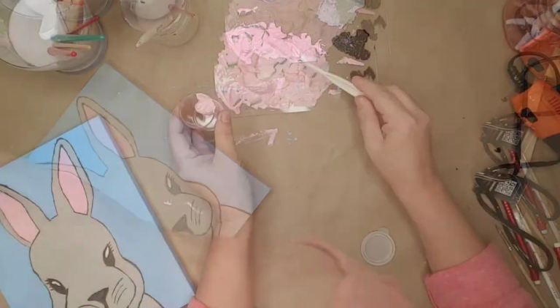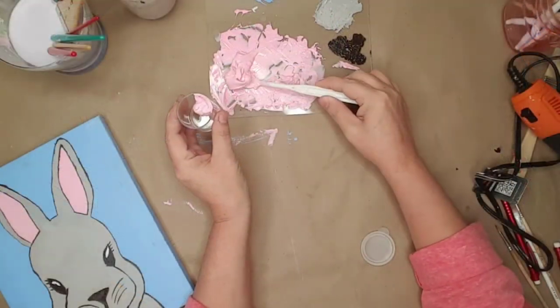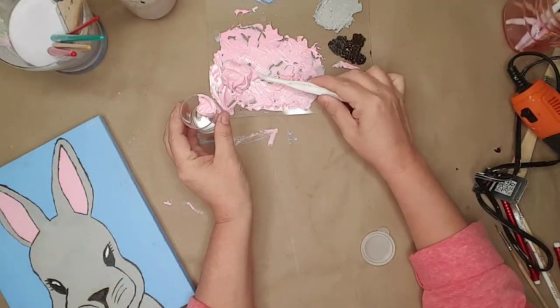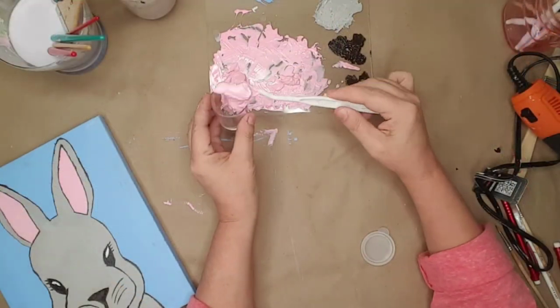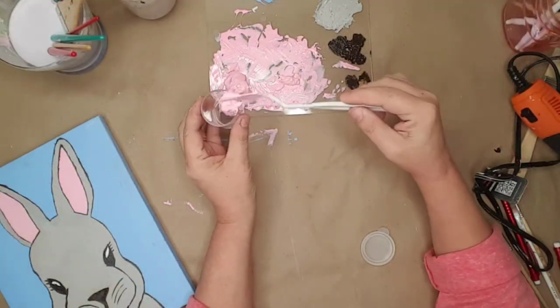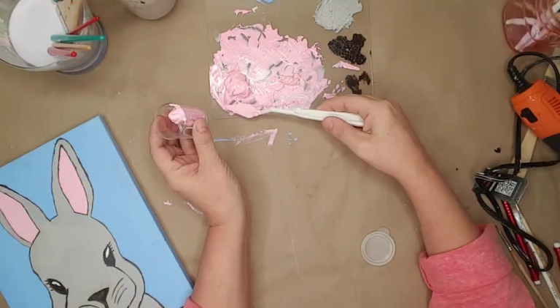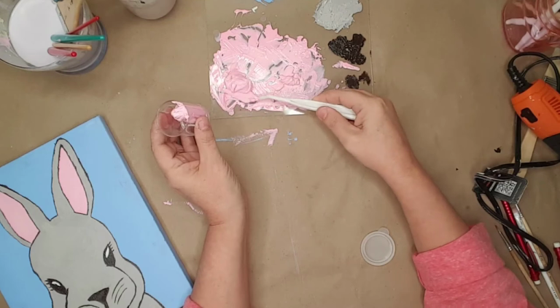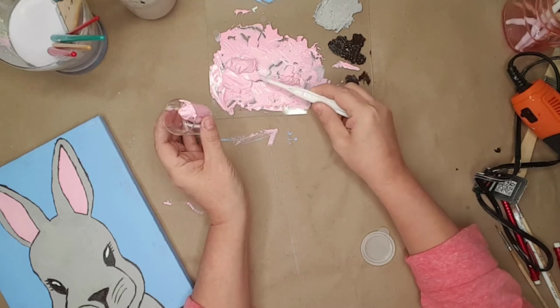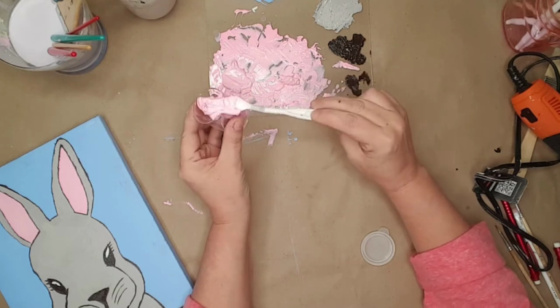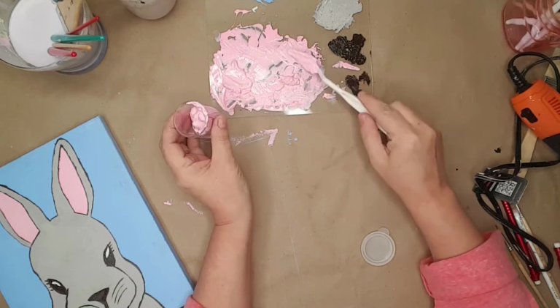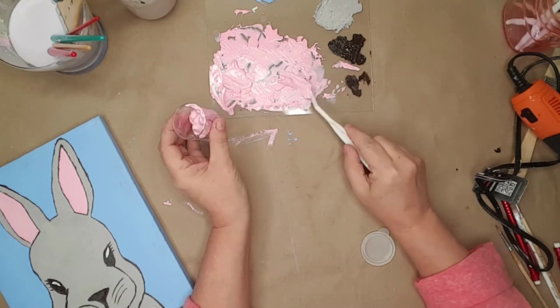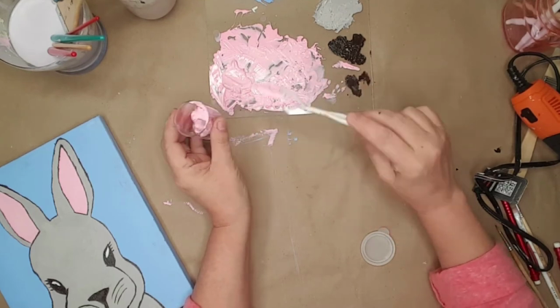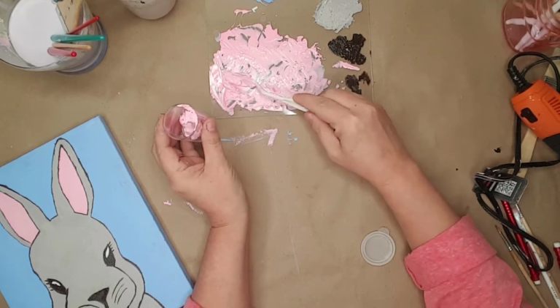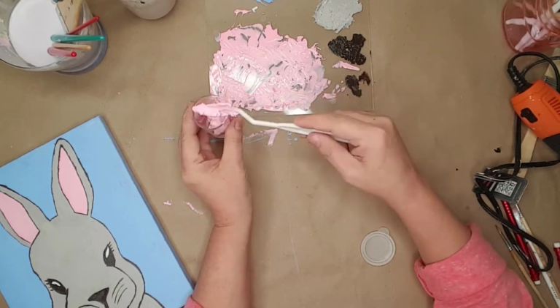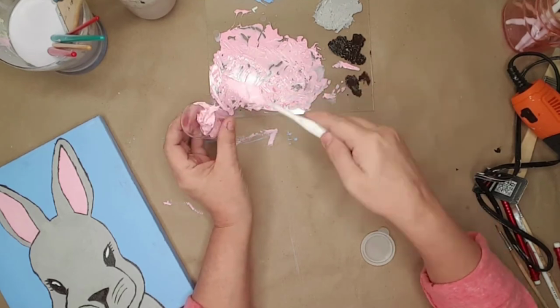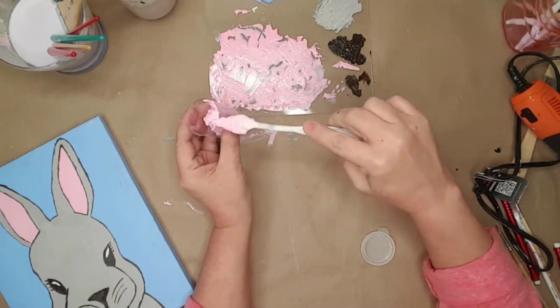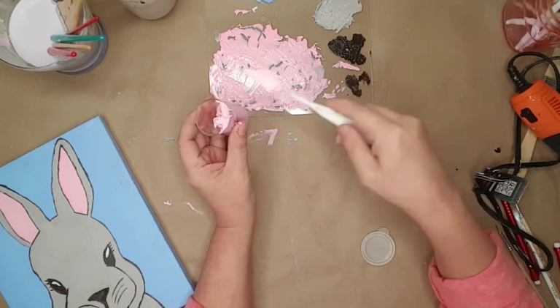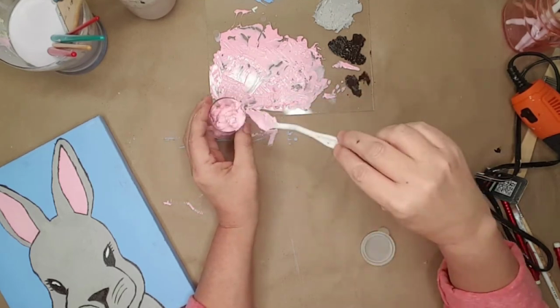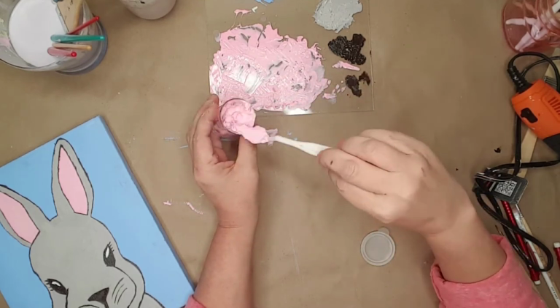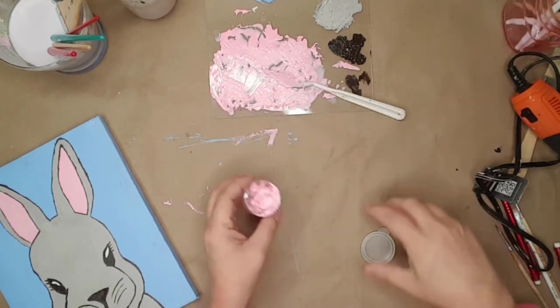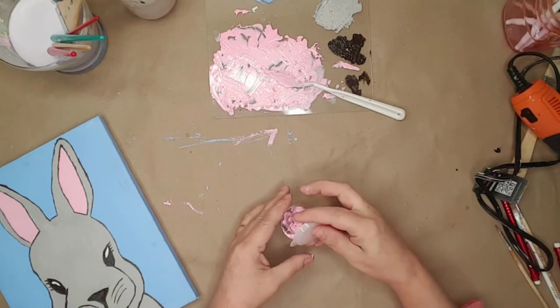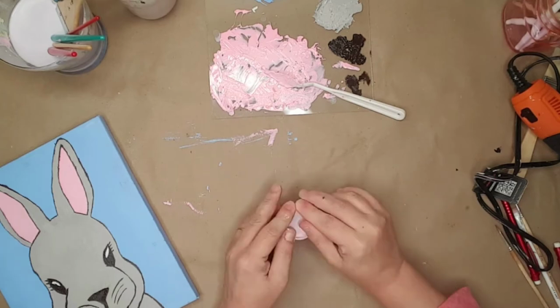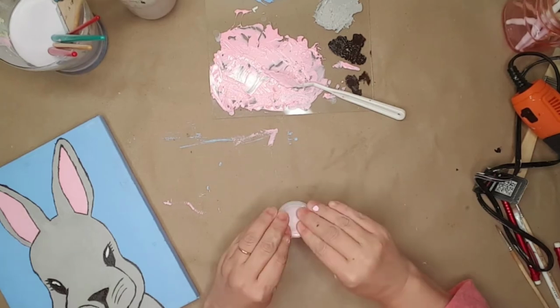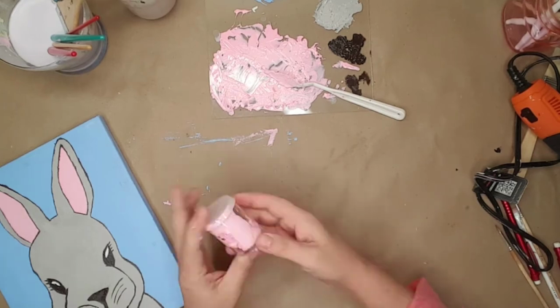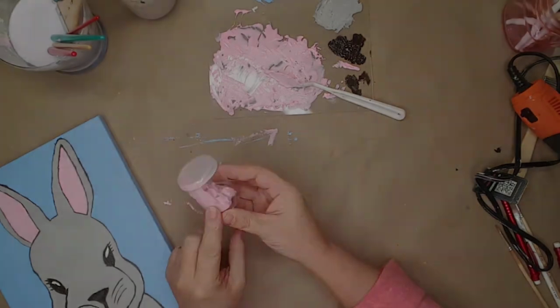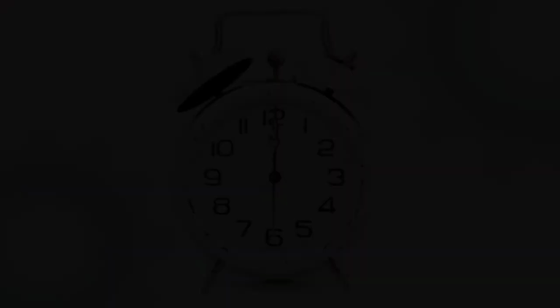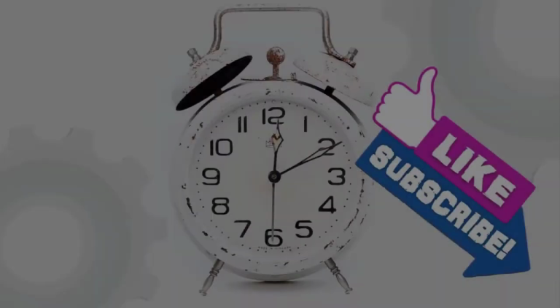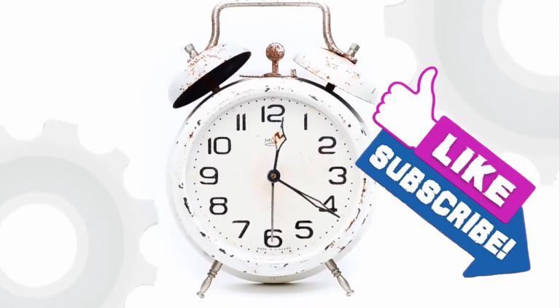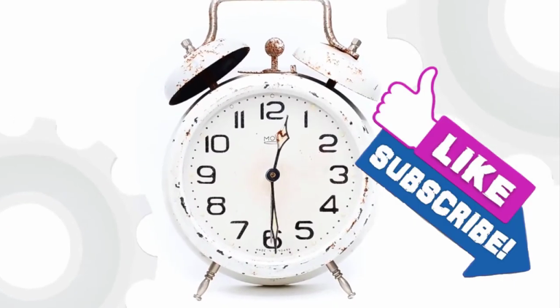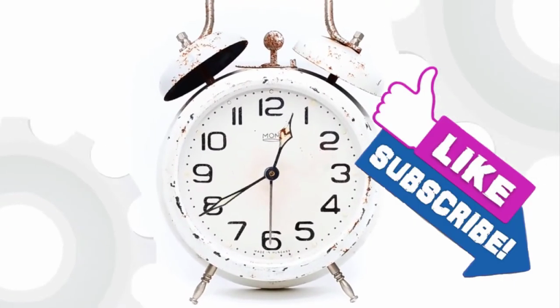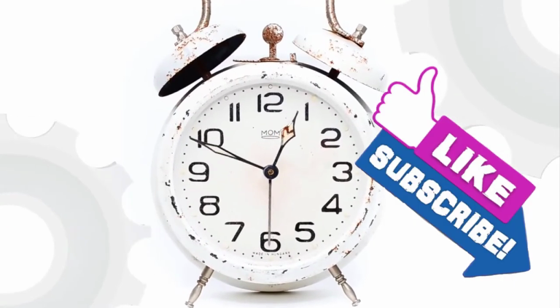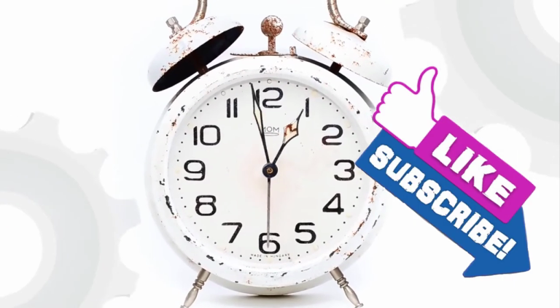When I was finished, I used a little storage bottle to save the excess pink paint because I had mixed up way too much. I allowed the paint to dry overnight.